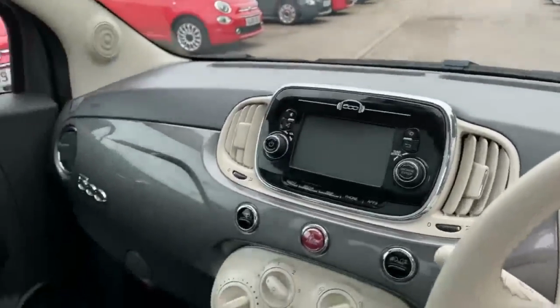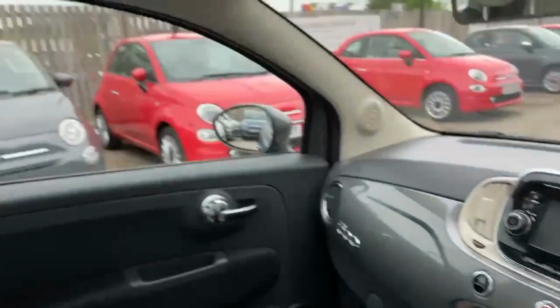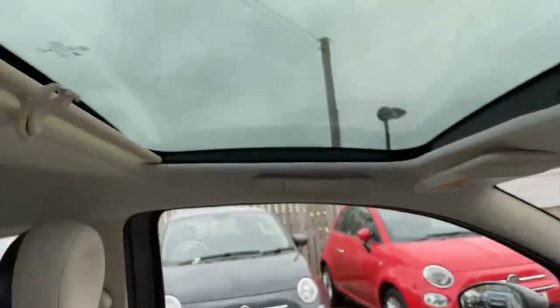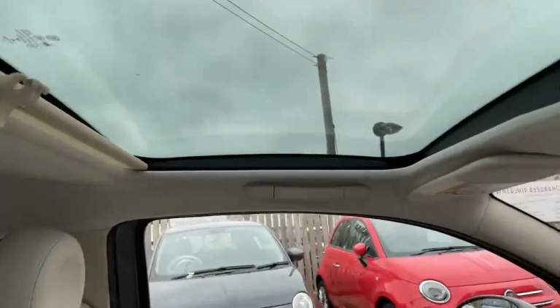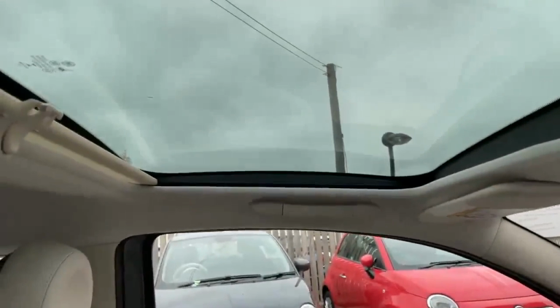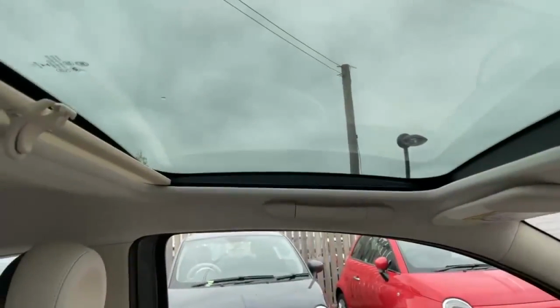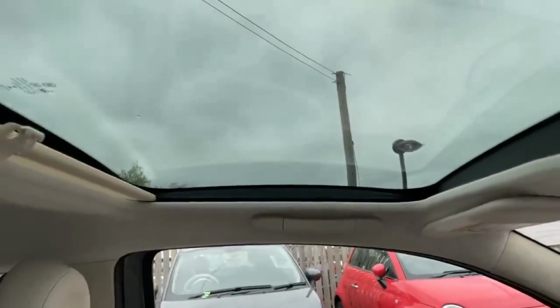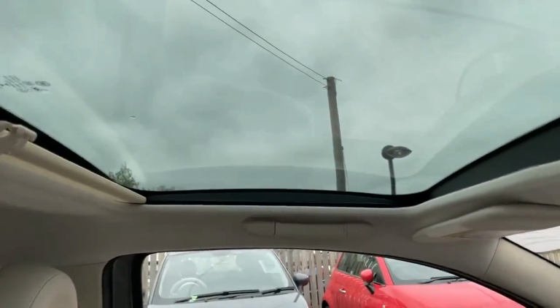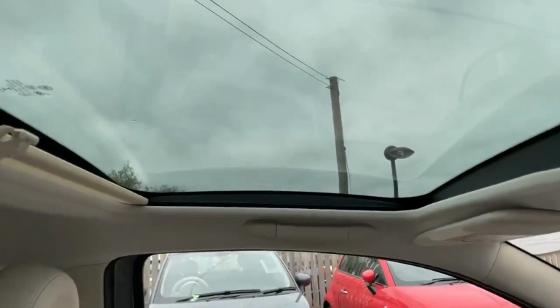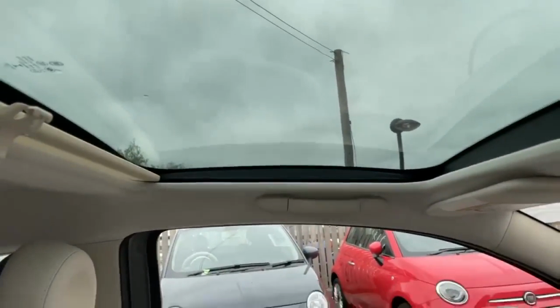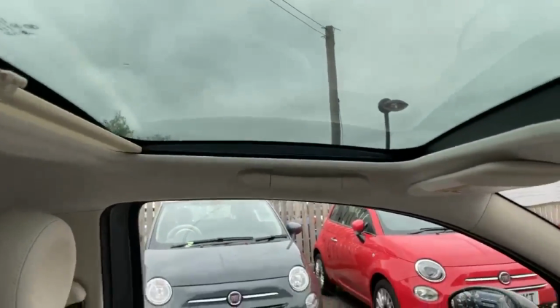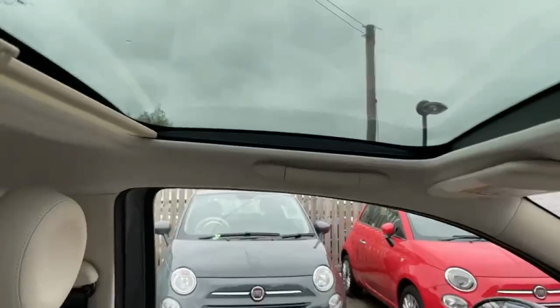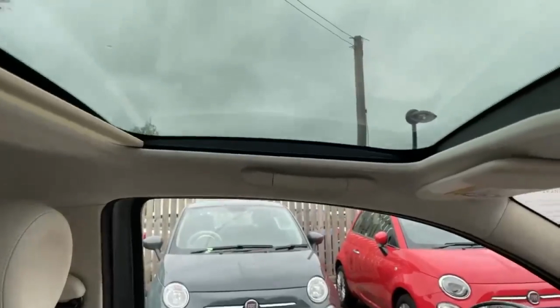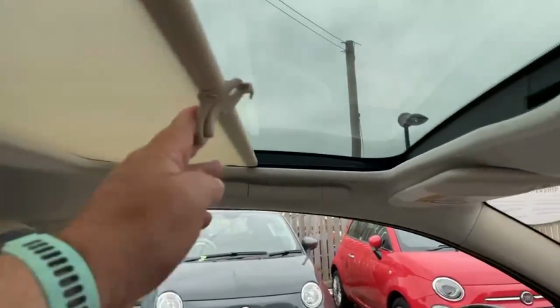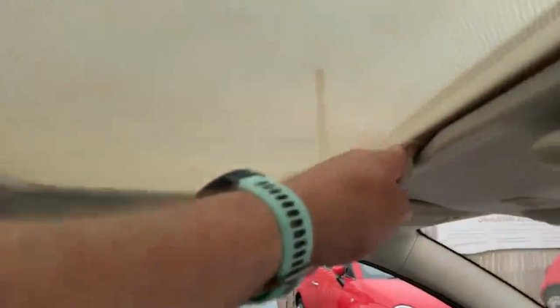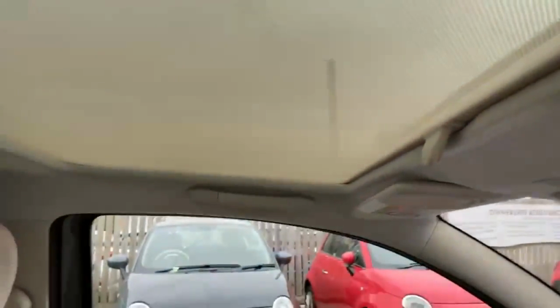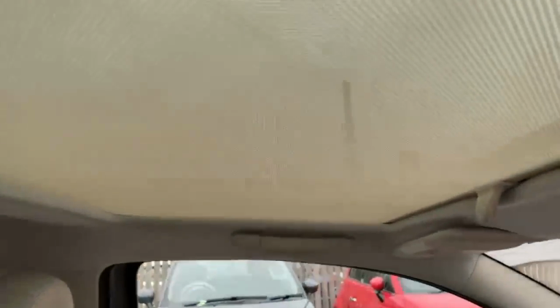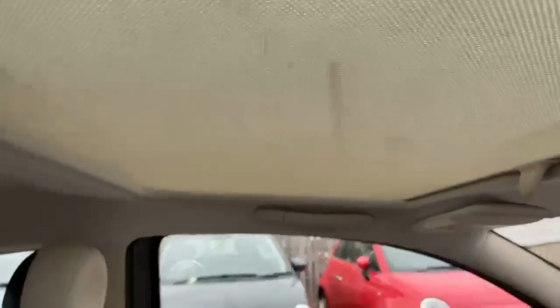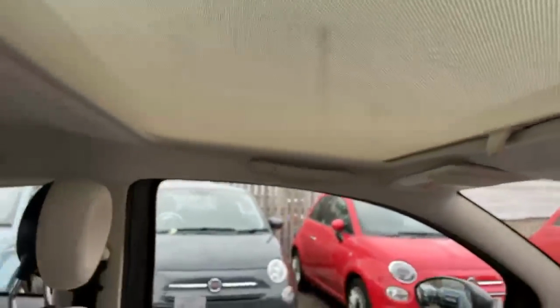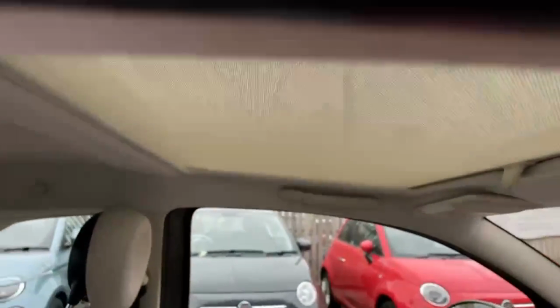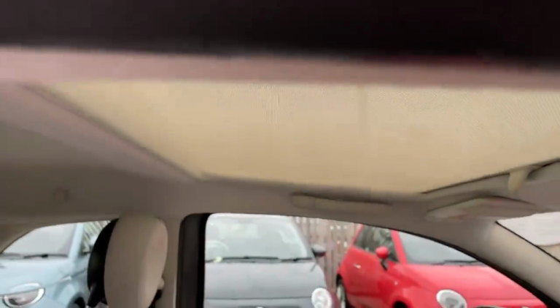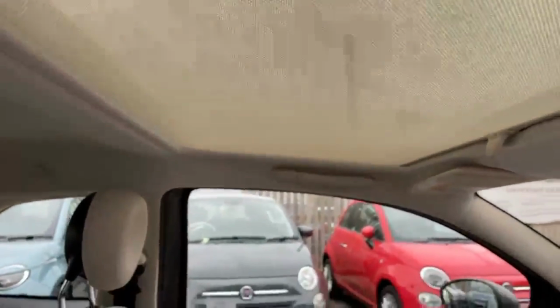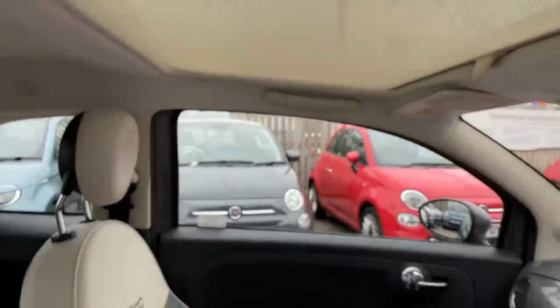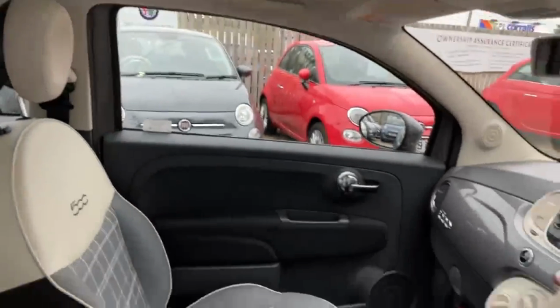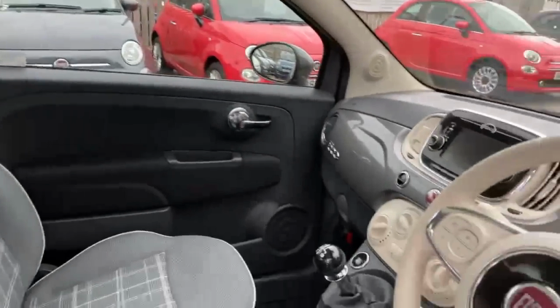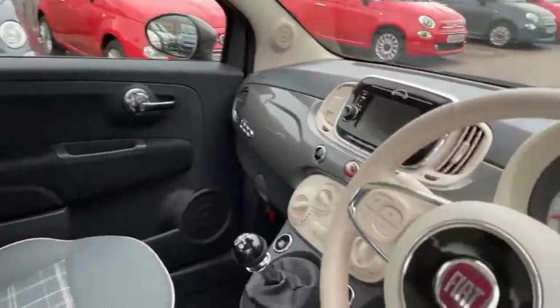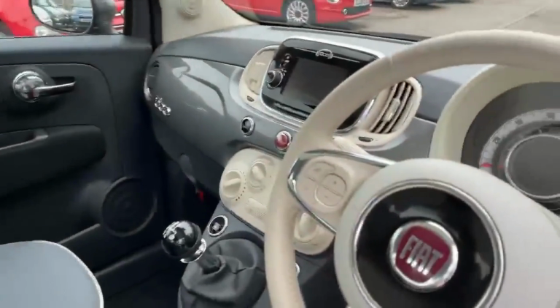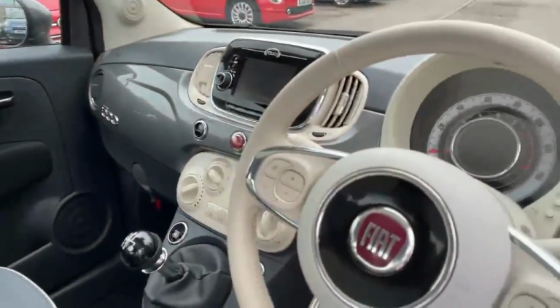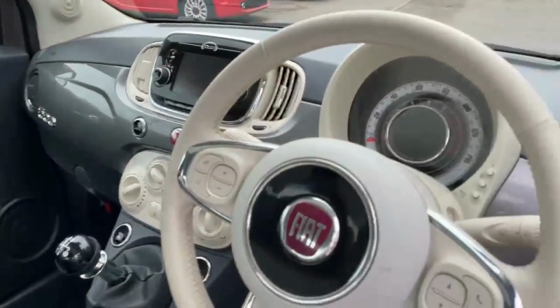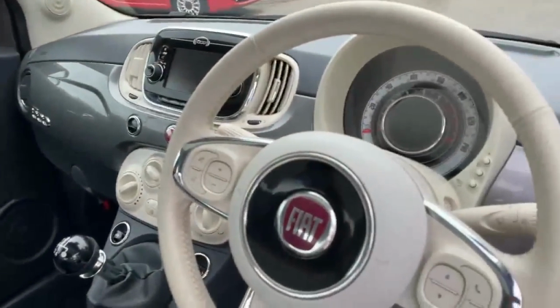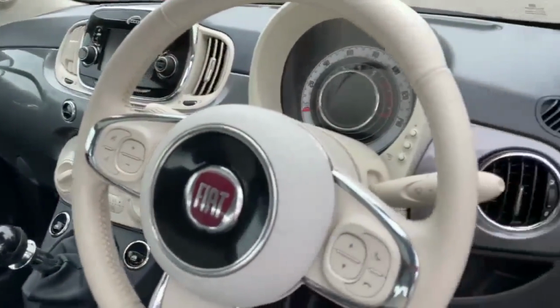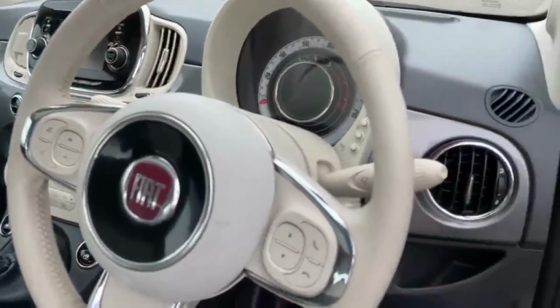The Lounge also comes with a glass panoramic roof which has a blind across it that you can shut to stop the sun coming through. The car's also got controls on the steering wheel for your phone and your music.